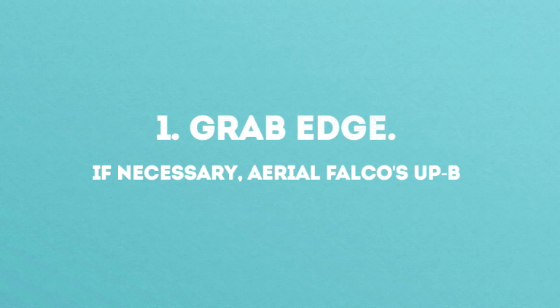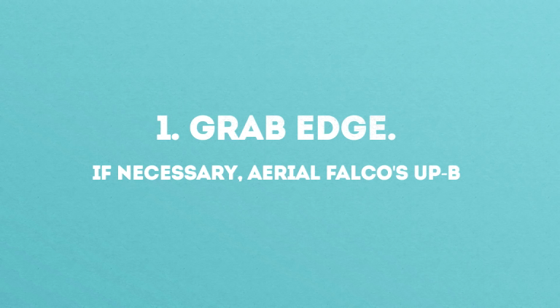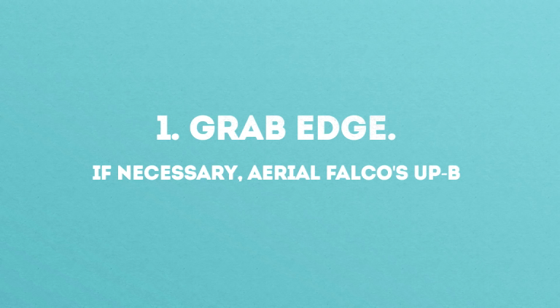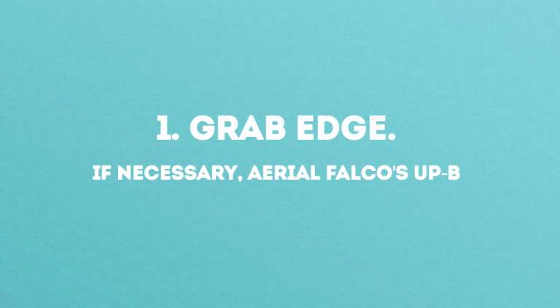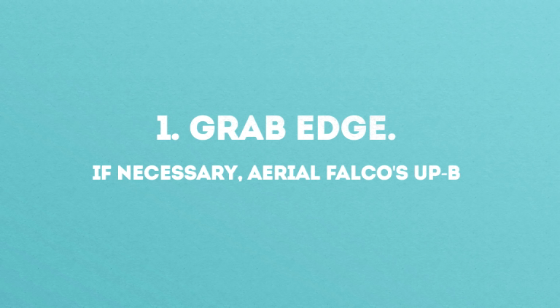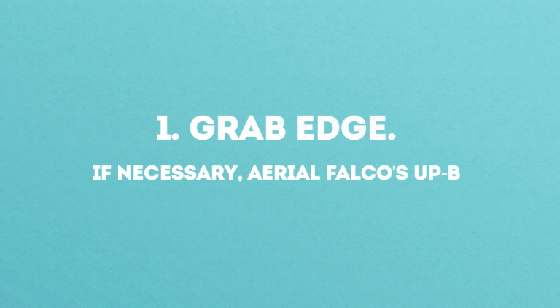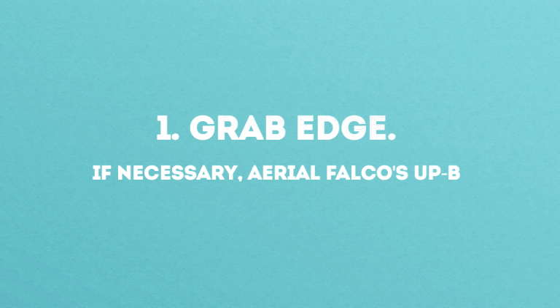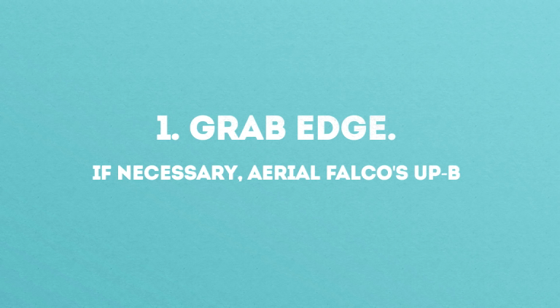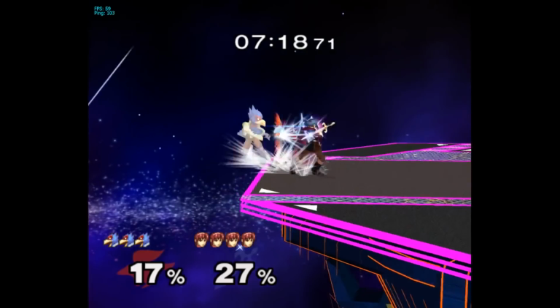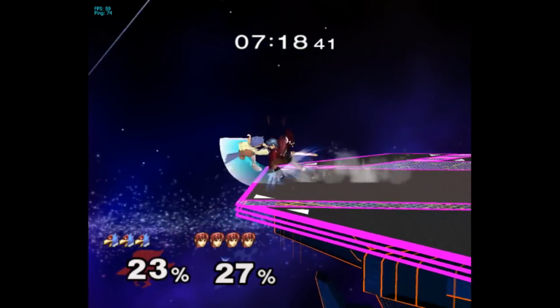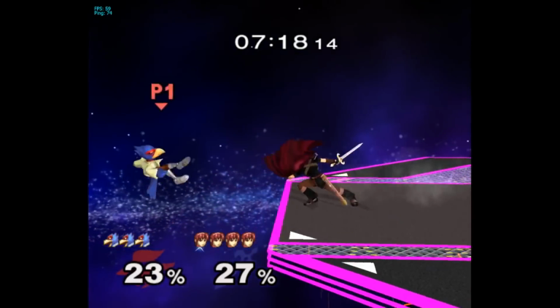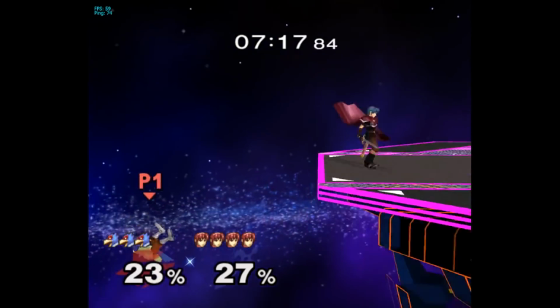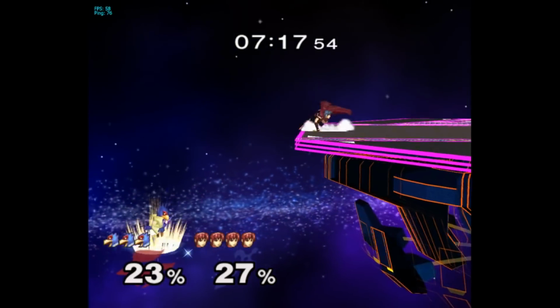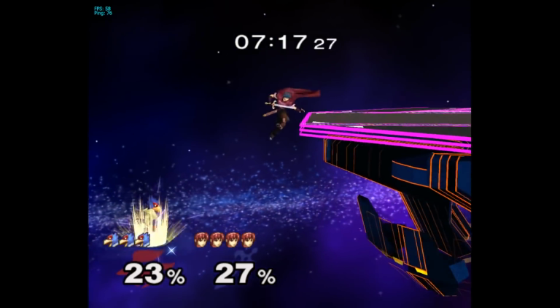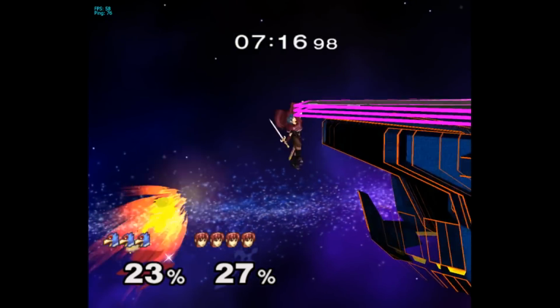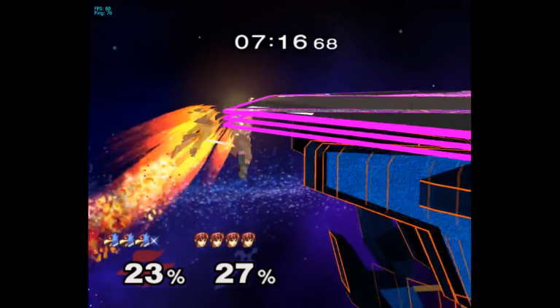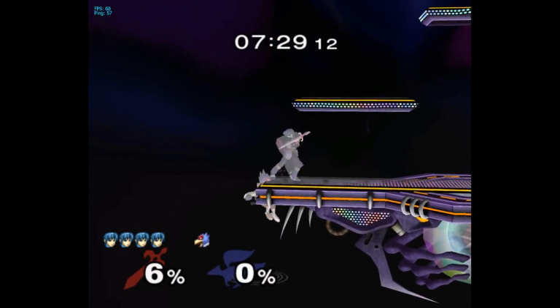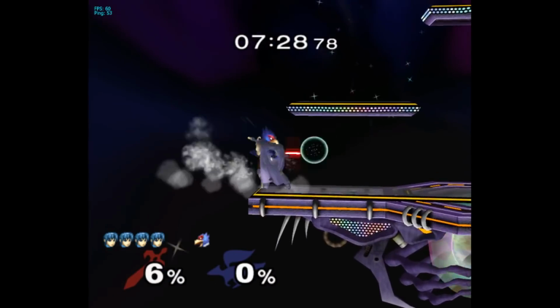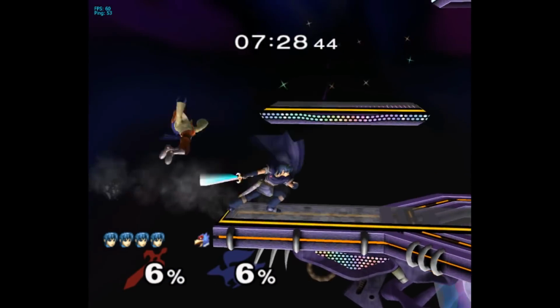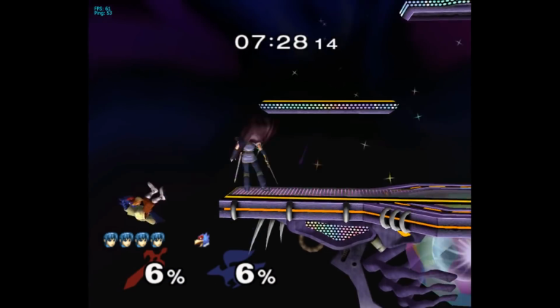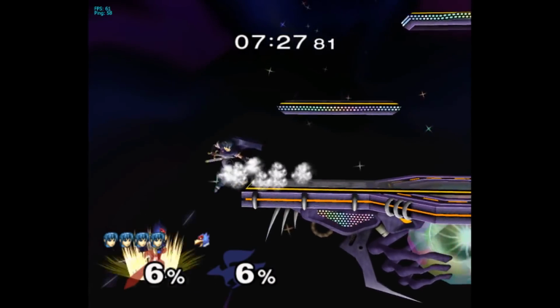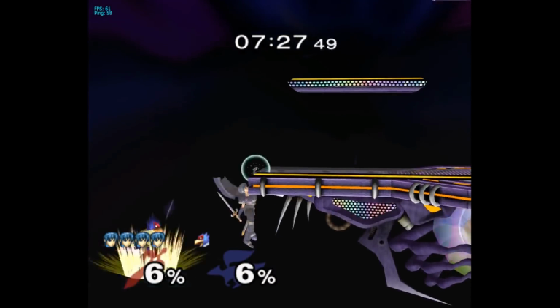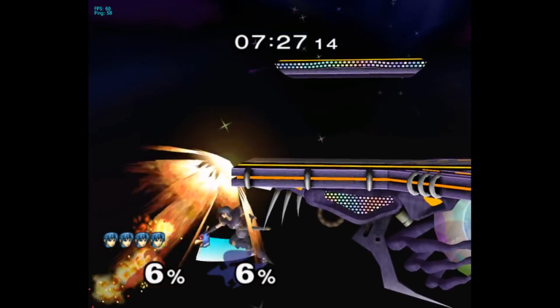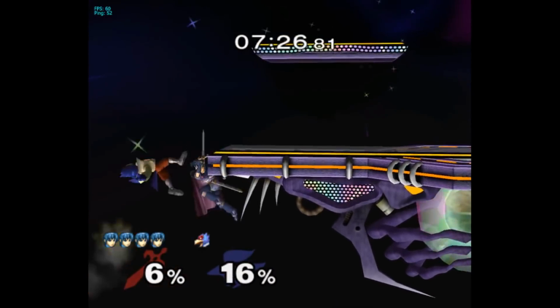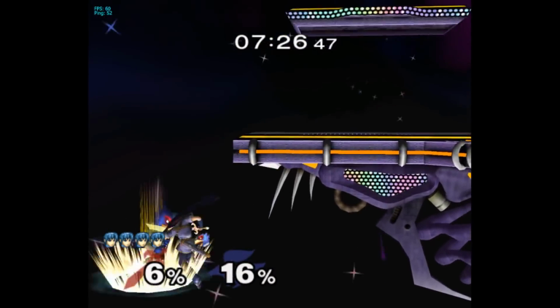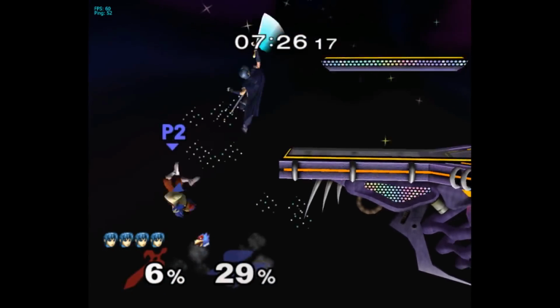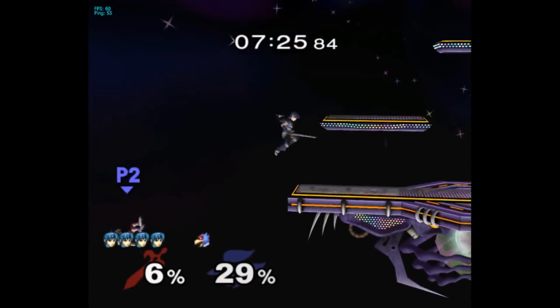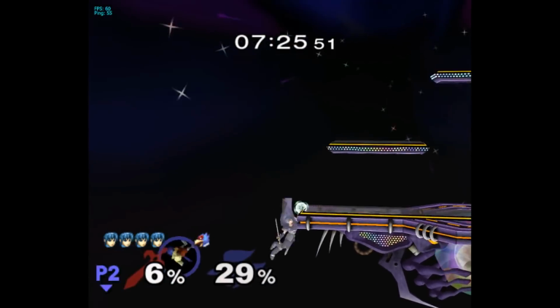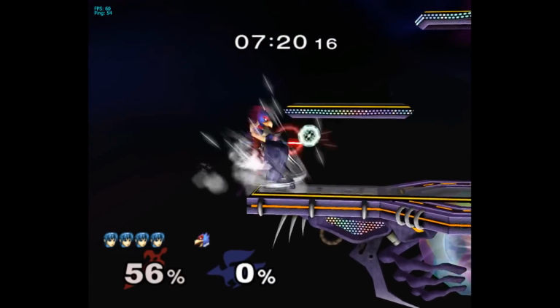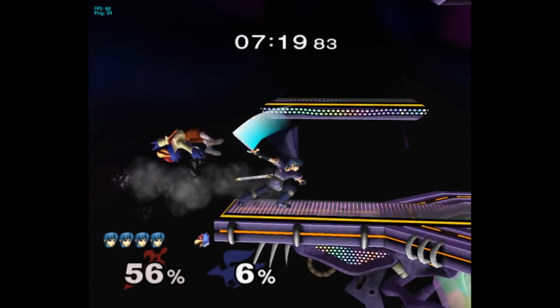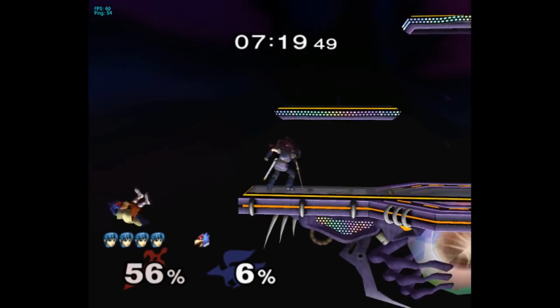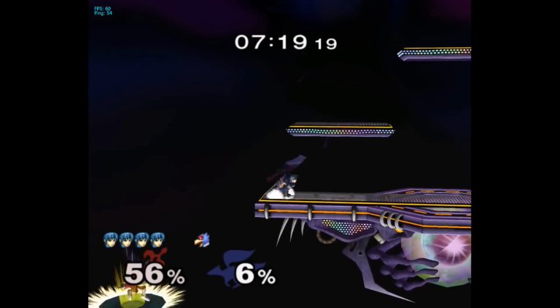Hands down the best option to me is simply to grab the ledge, because if Falco can't make it back, he's simply dead. And if he can make it back, you can aerial from the ledge to interrupt him and kill him.